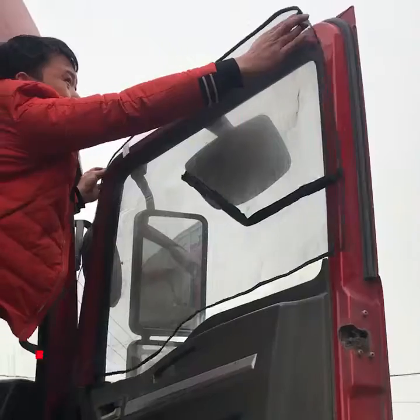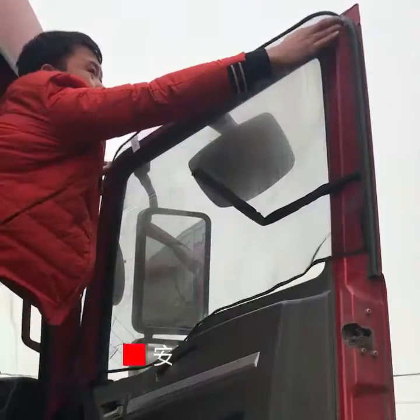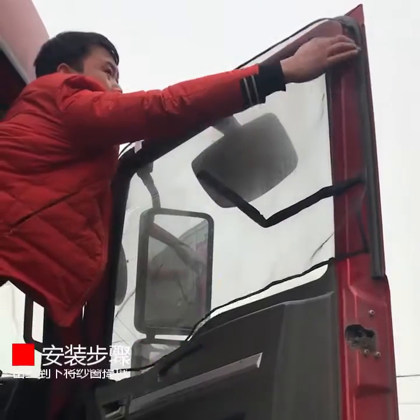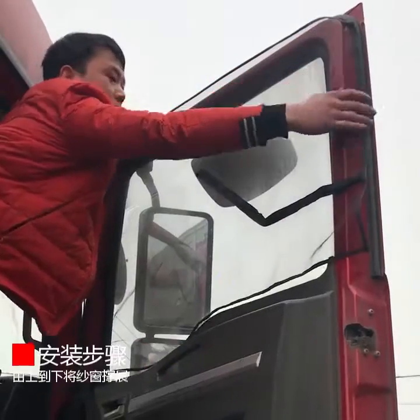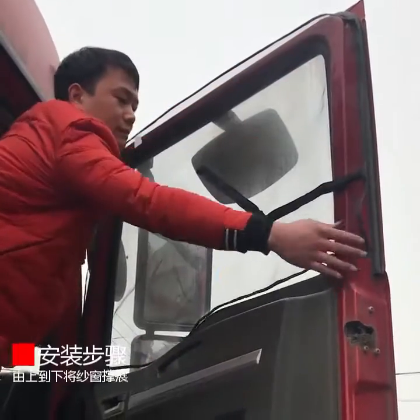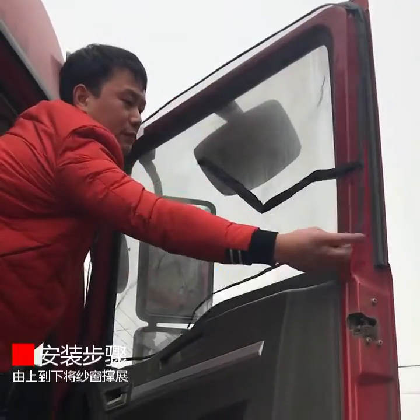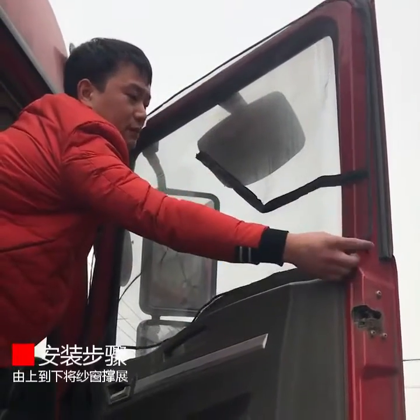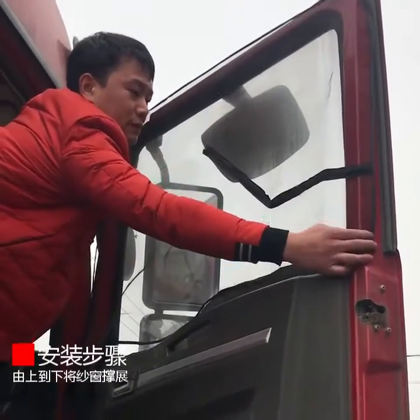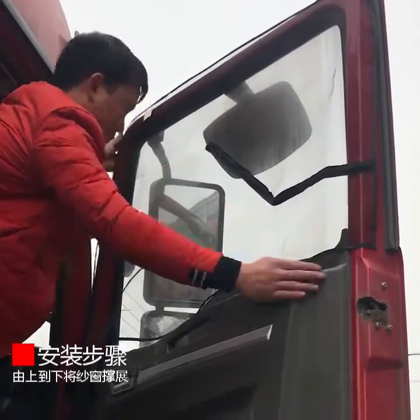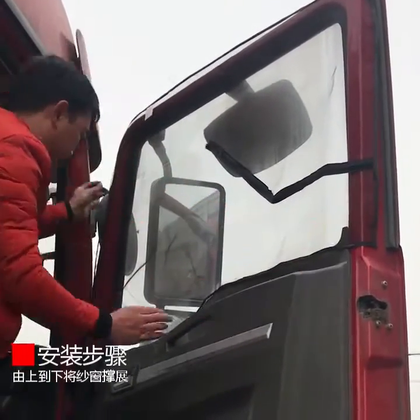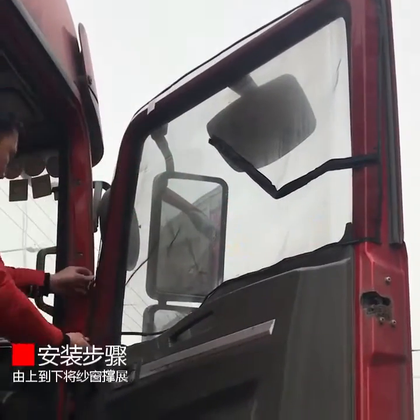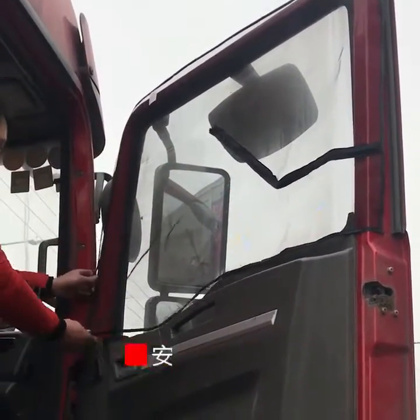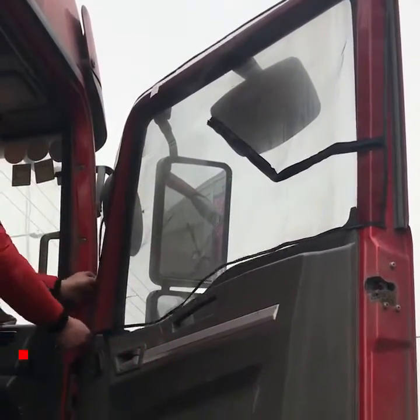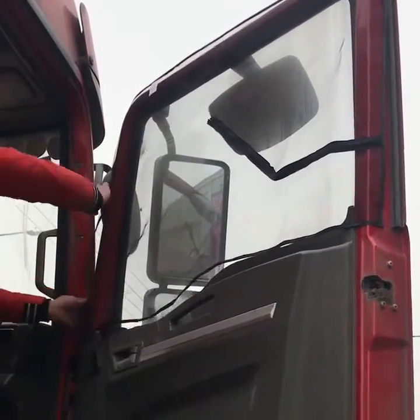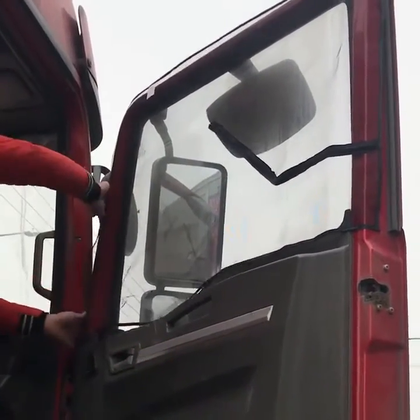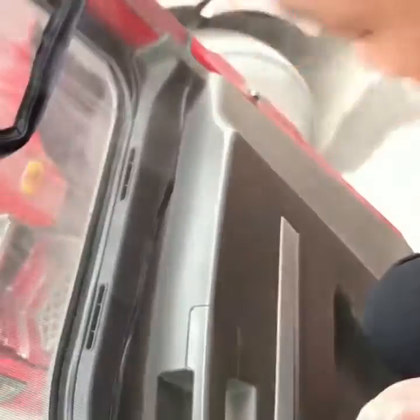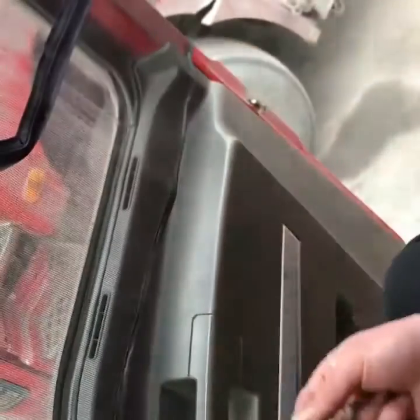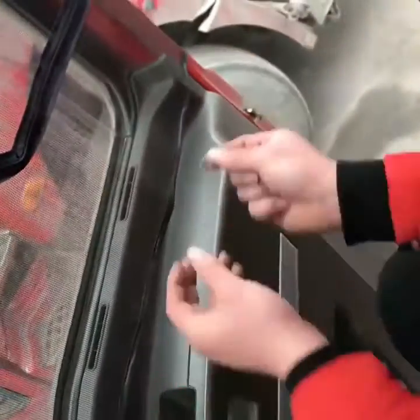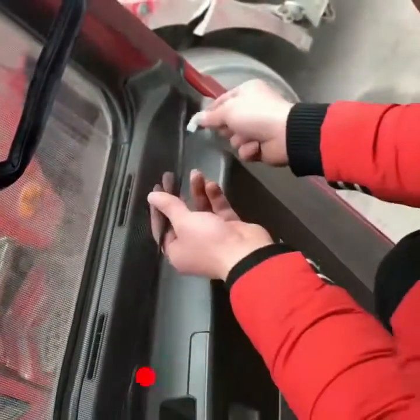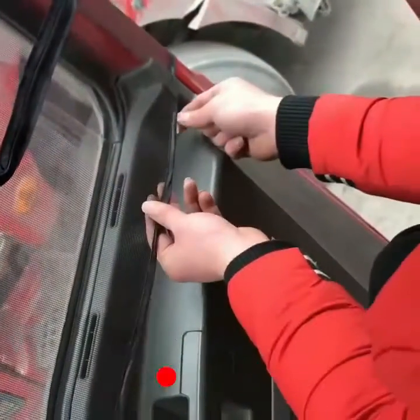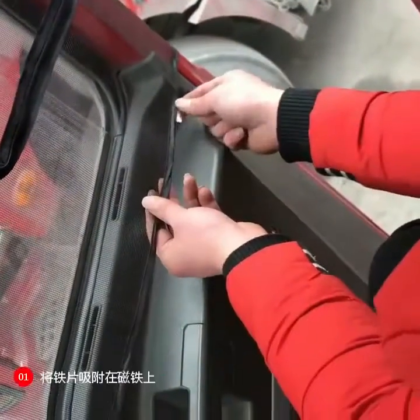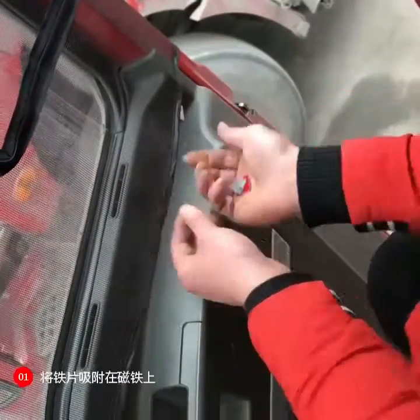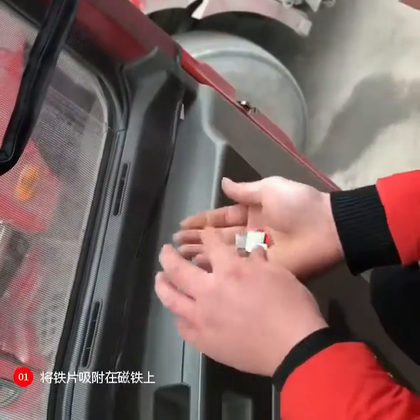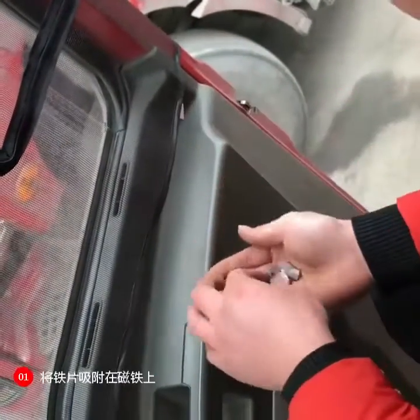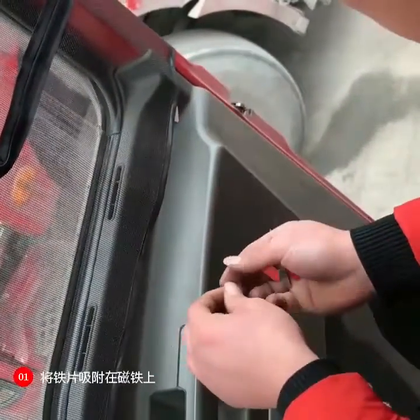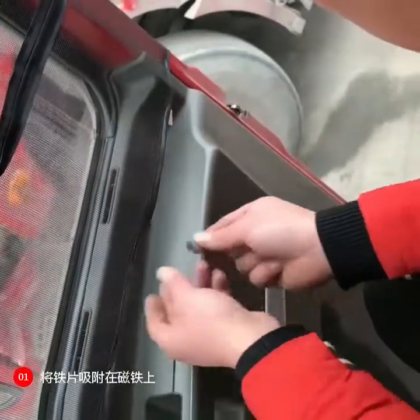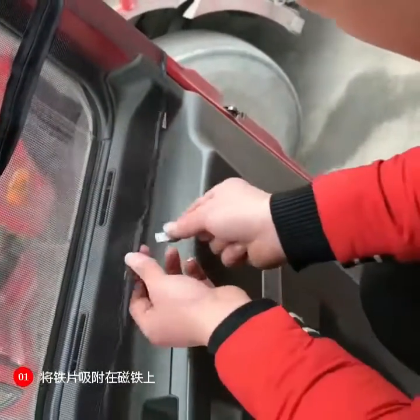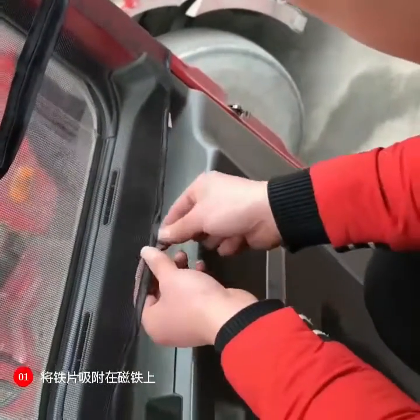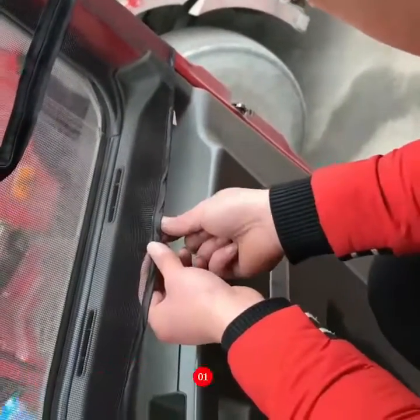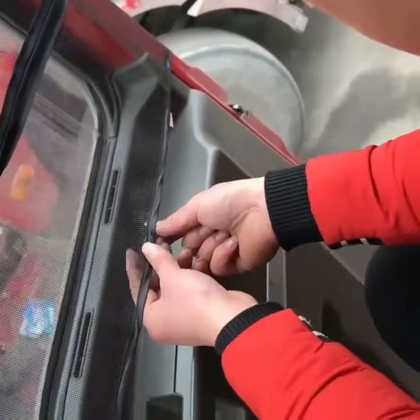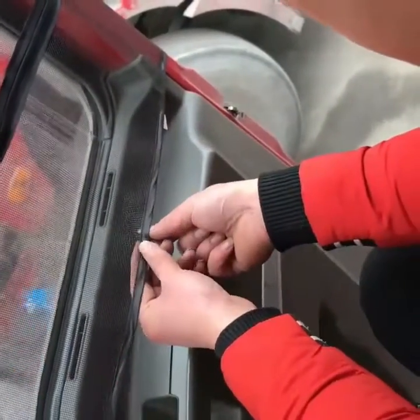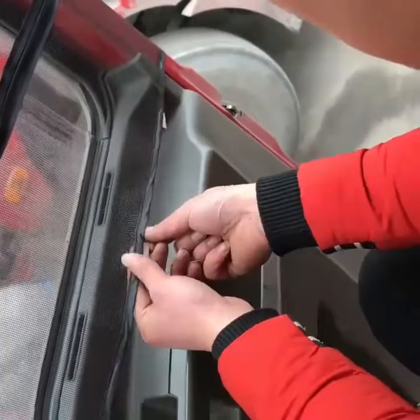For the installation procedure of the invisible anti-mosquito screen for trucks, the first step is to wipe the door side window glass paste position cleanly.